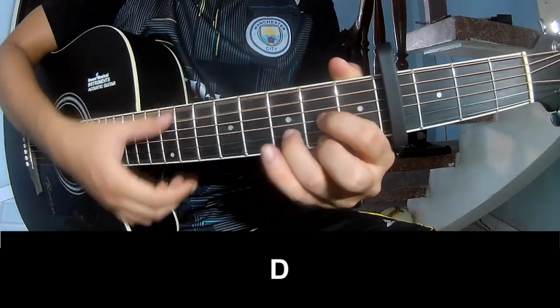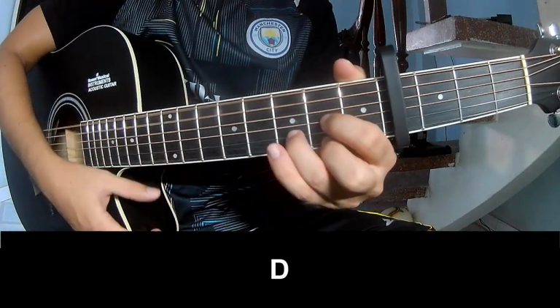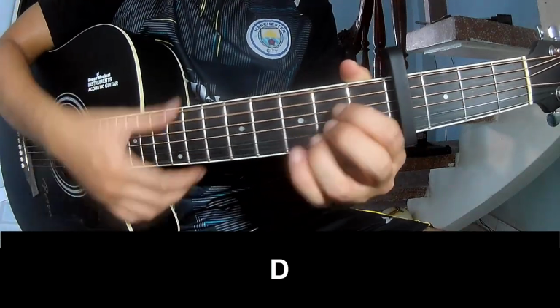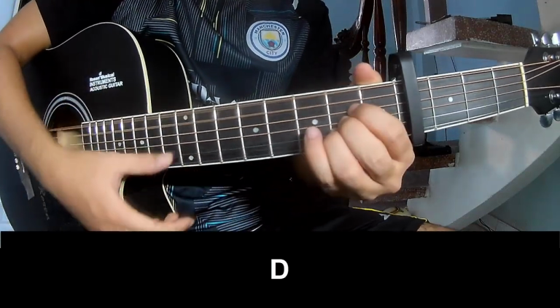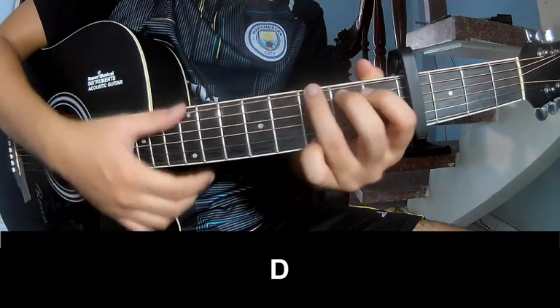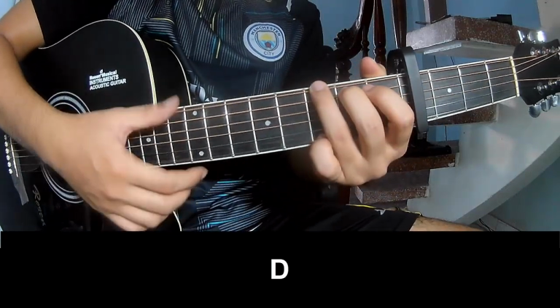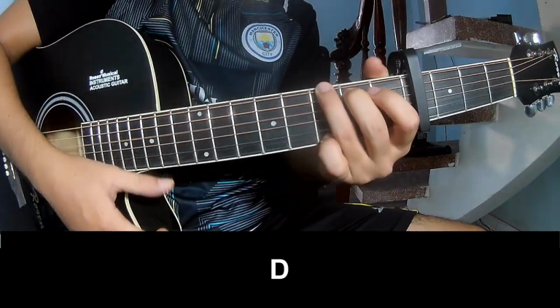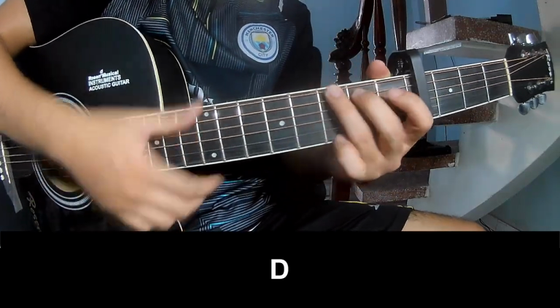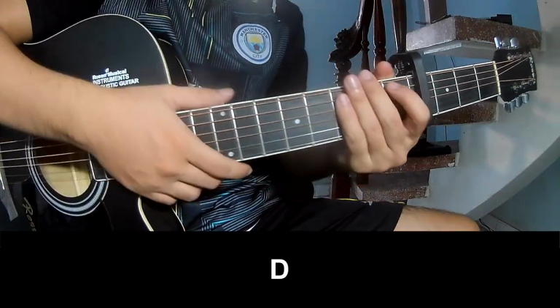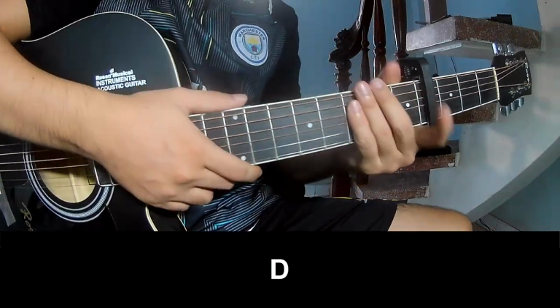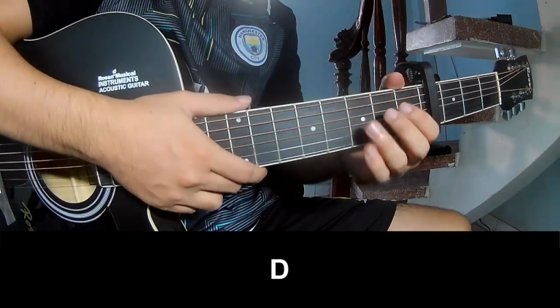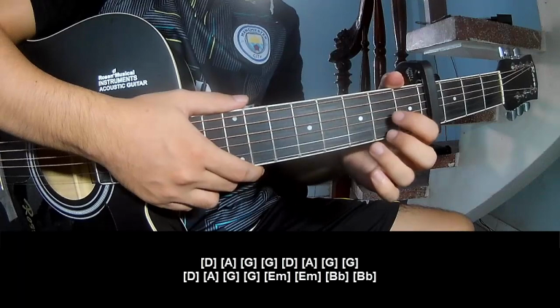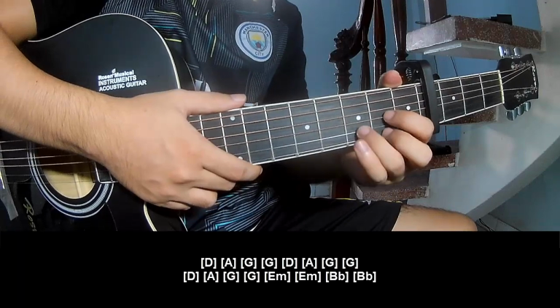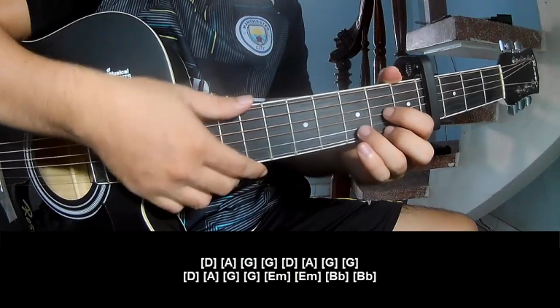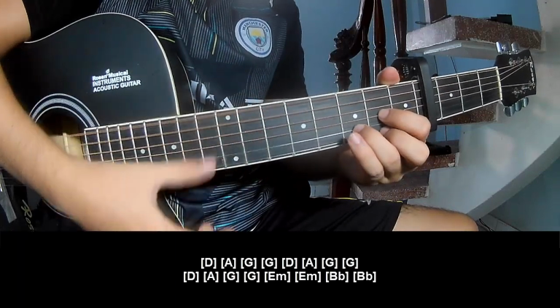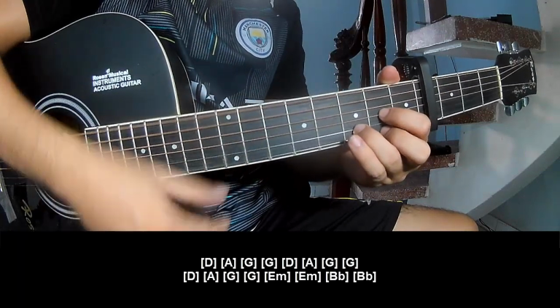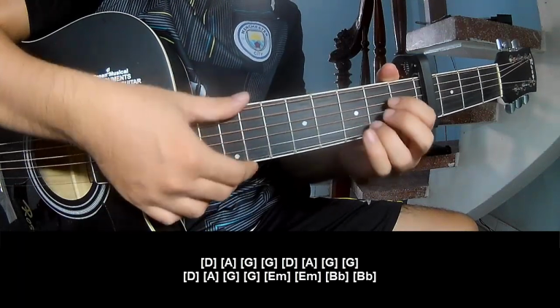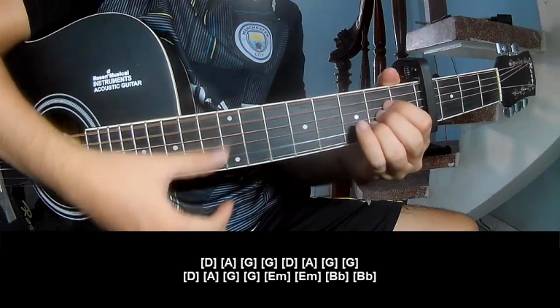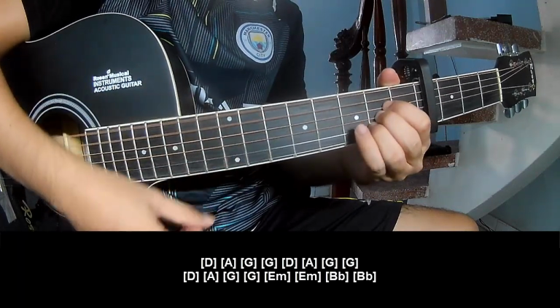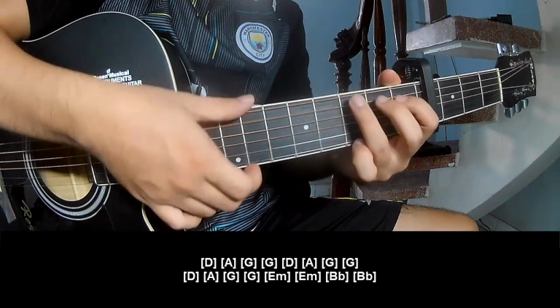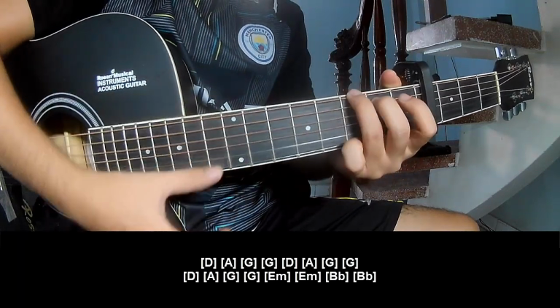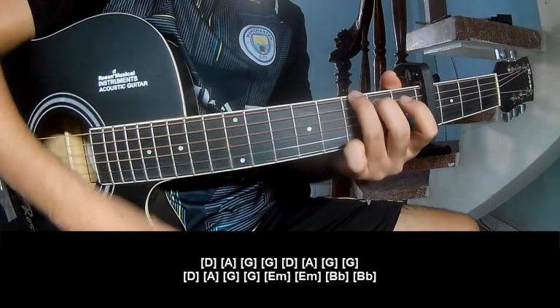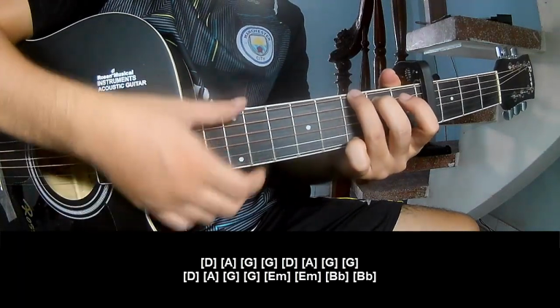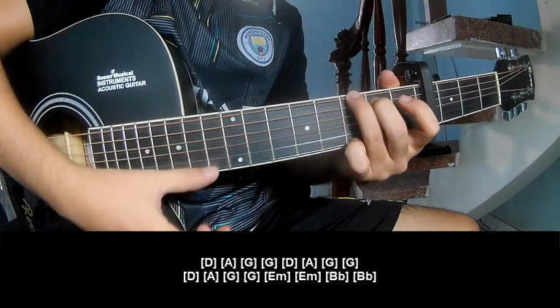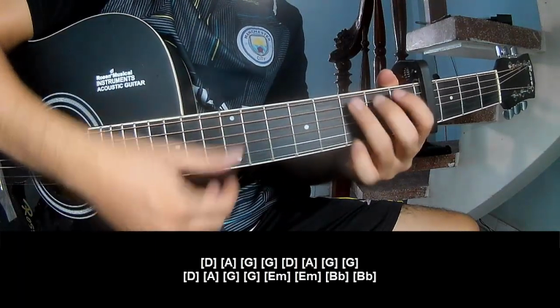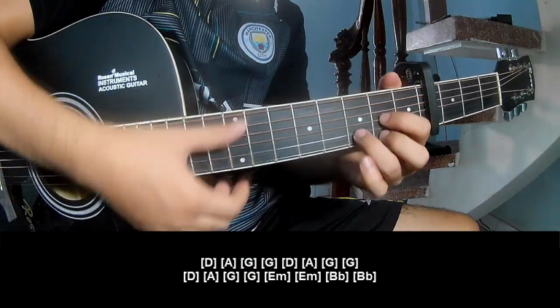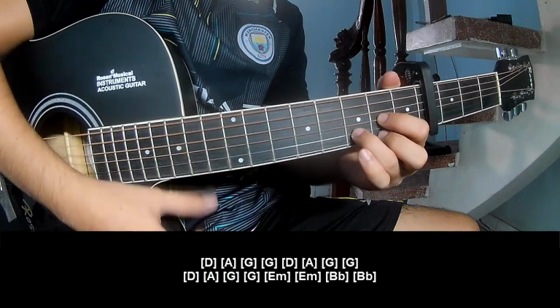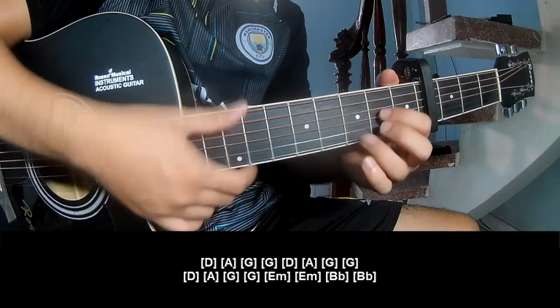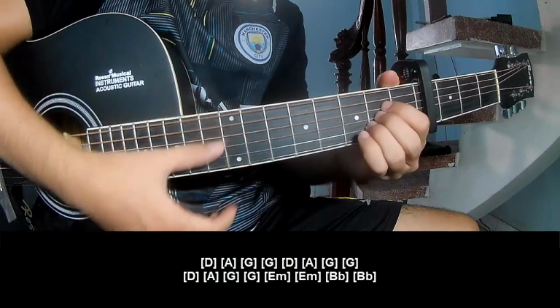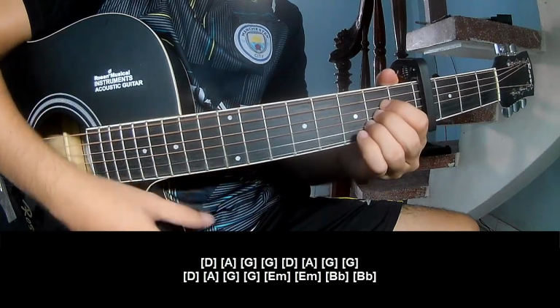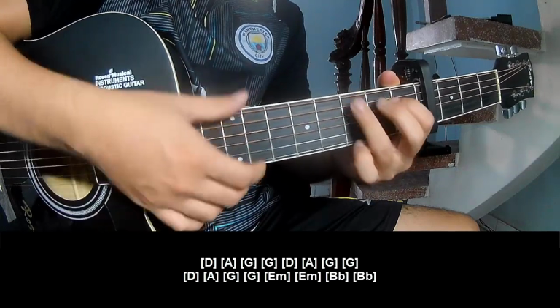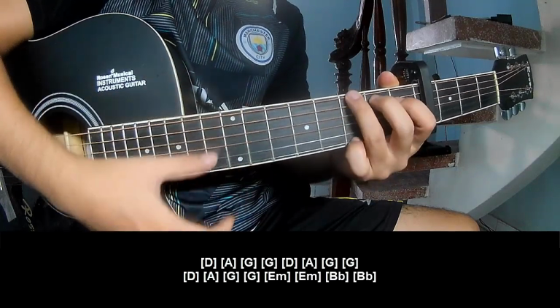D, A, G, G. And play long. Em, A, G, G. D, A, G.